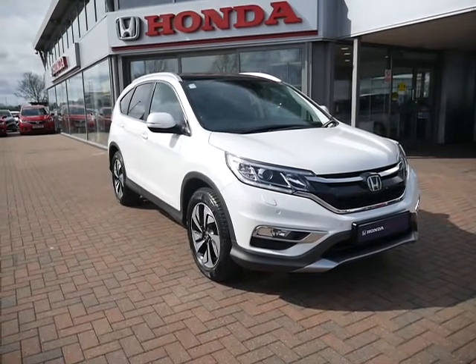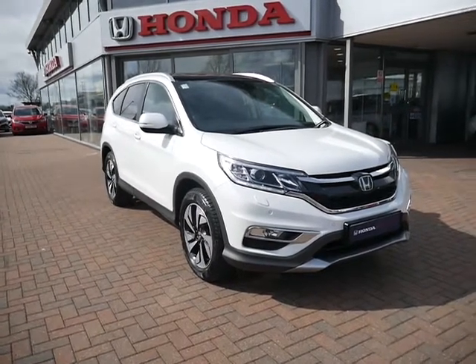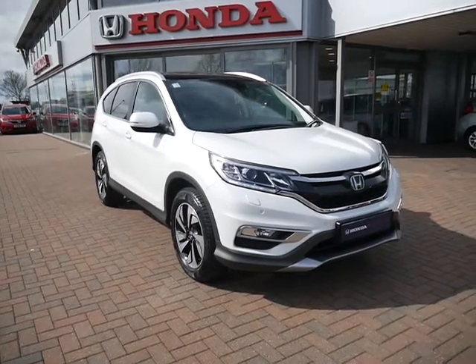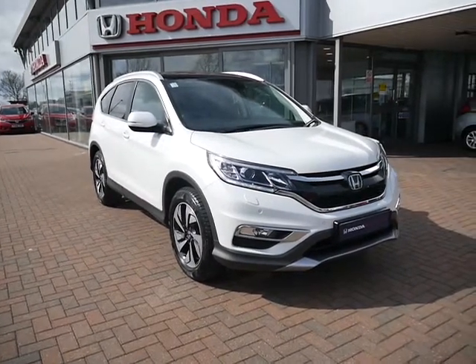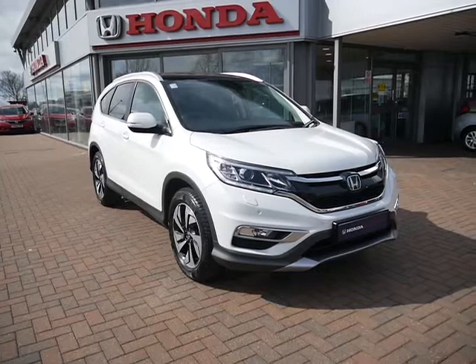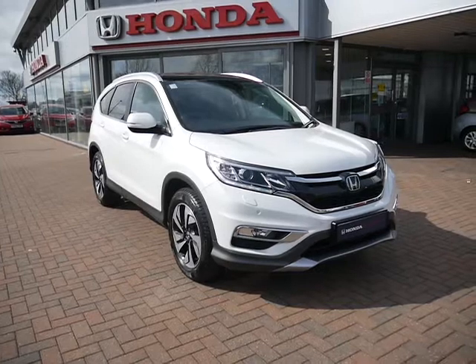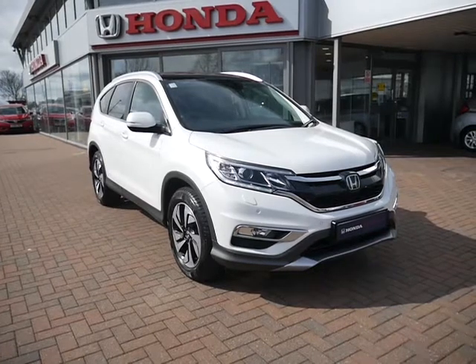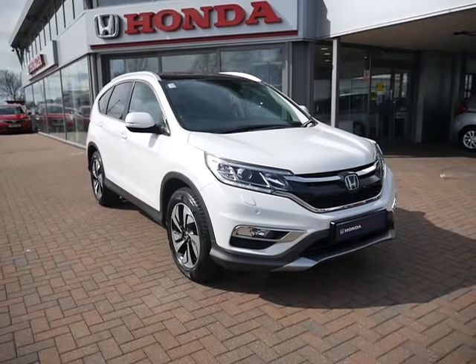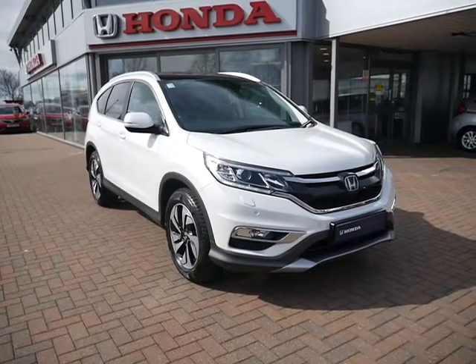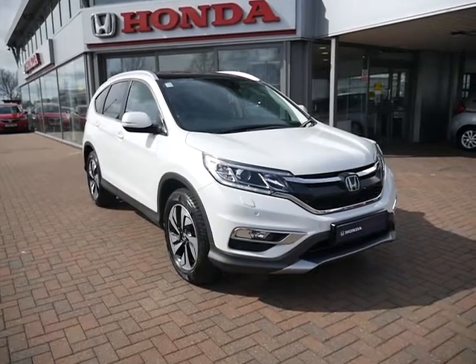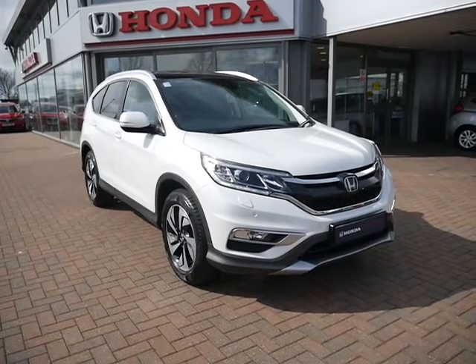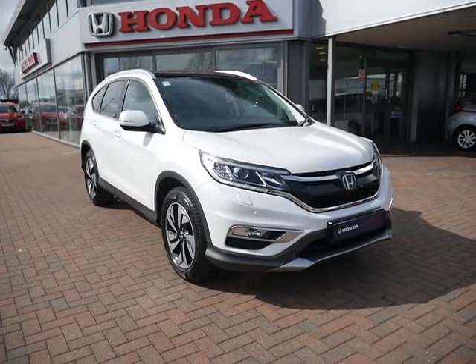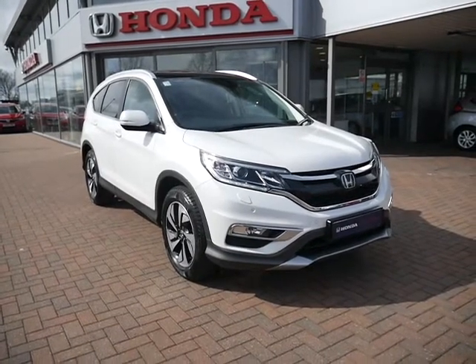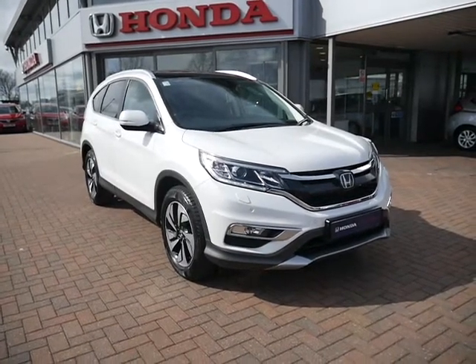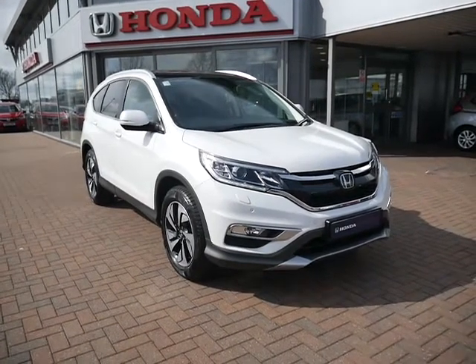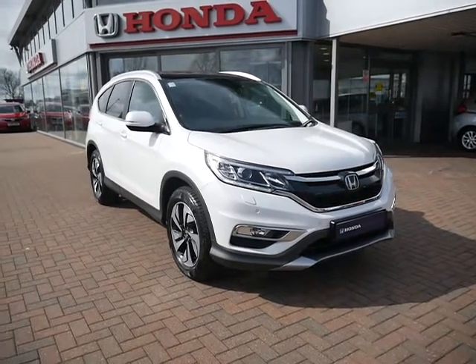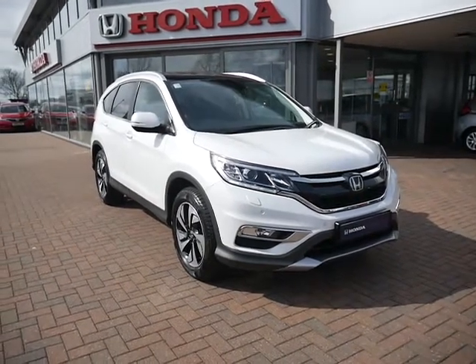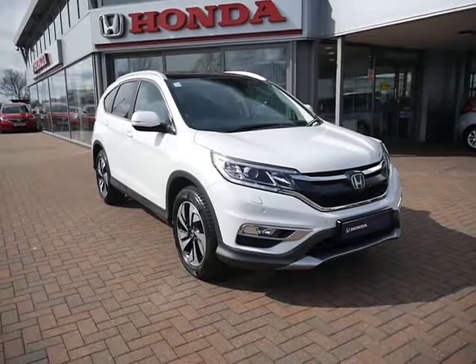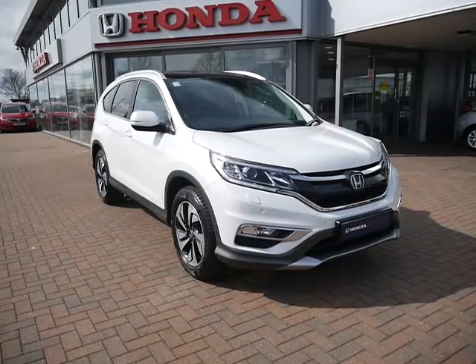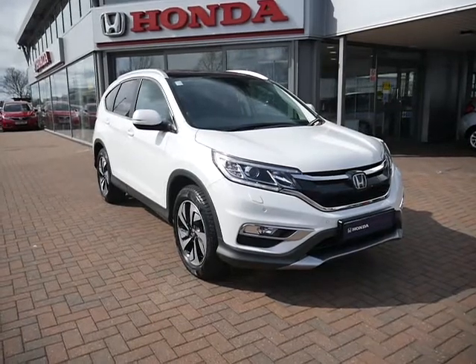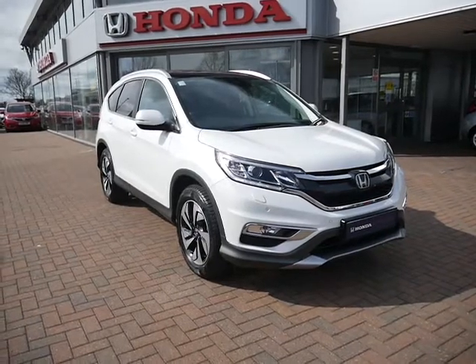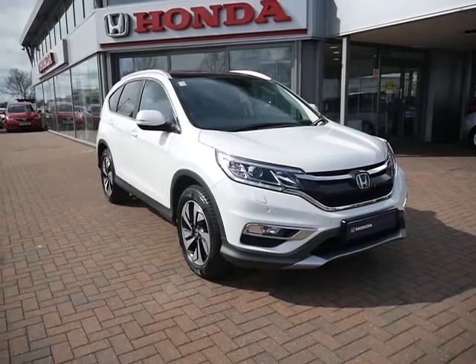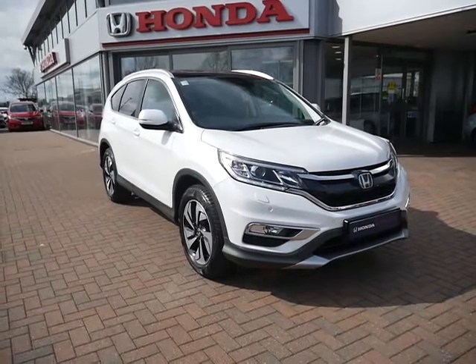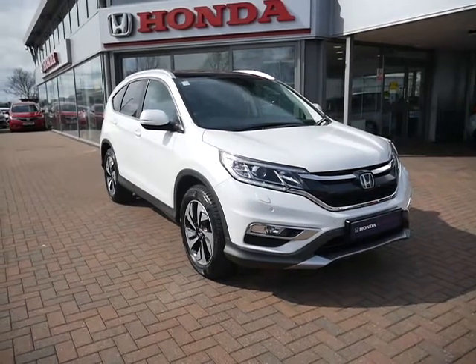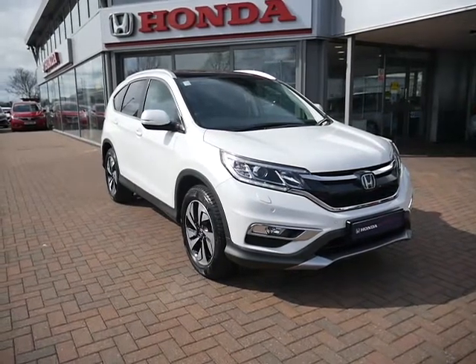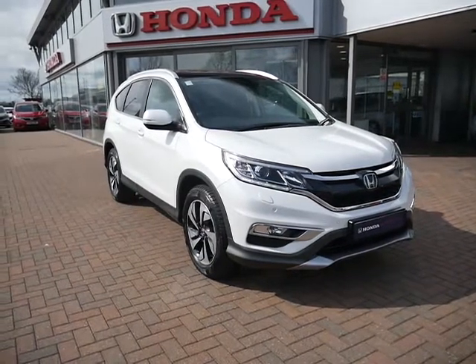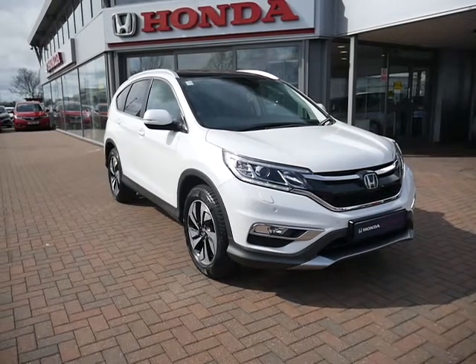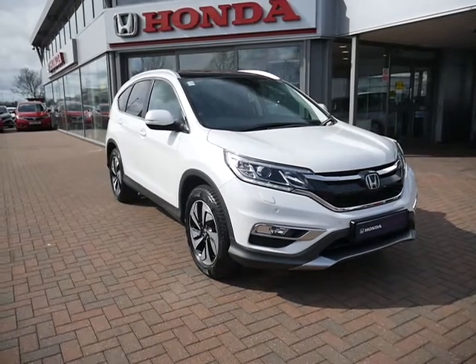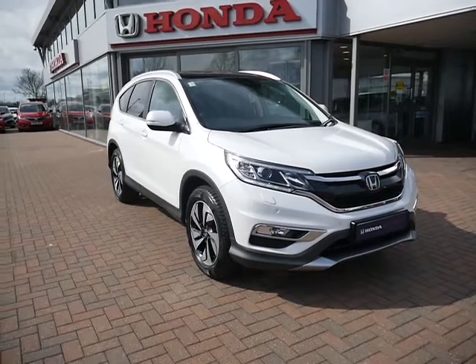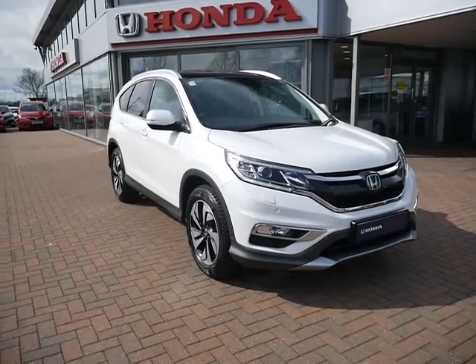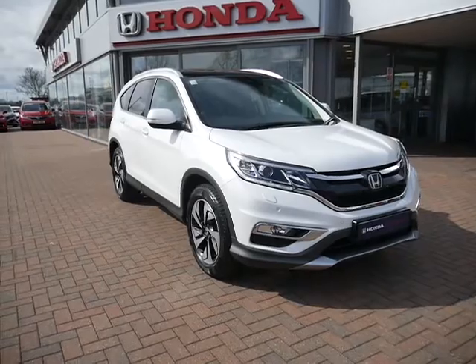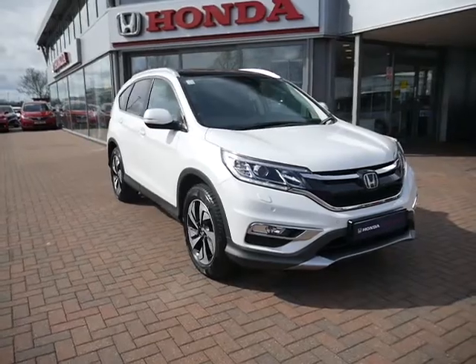This one was registered in 2017 and was purchased from us here in Shoesbury, brand new. It was also purchased with a 5-year service plan. Three of those have been used, therefore there is a 2-year plan left on this vehicle.